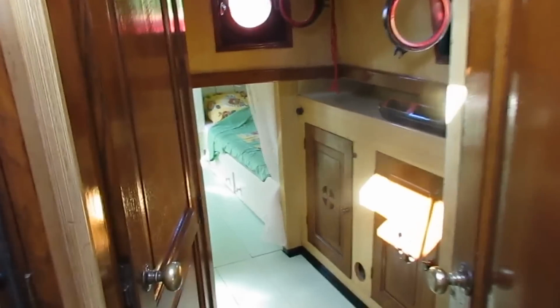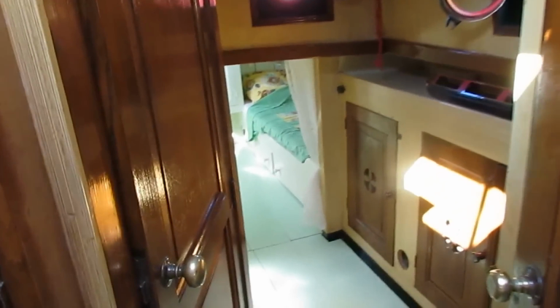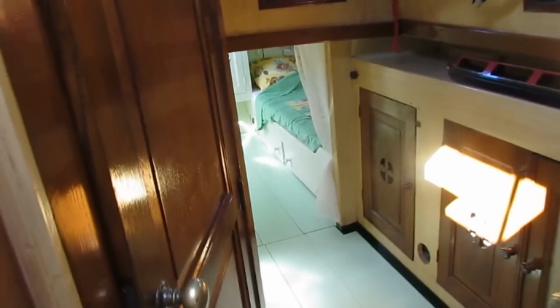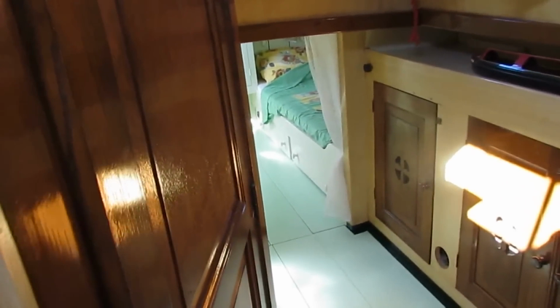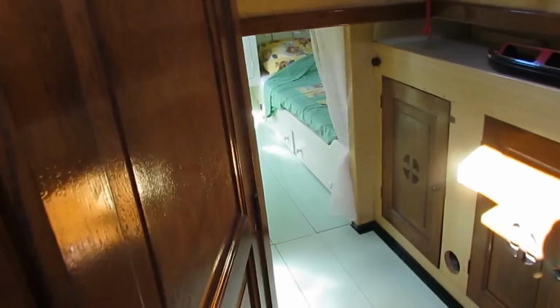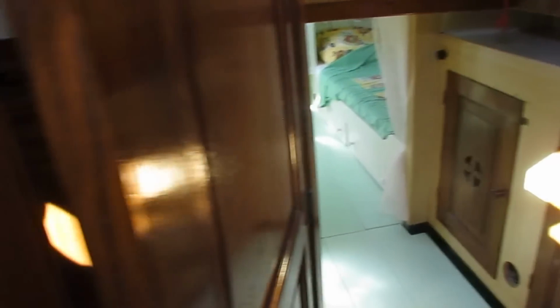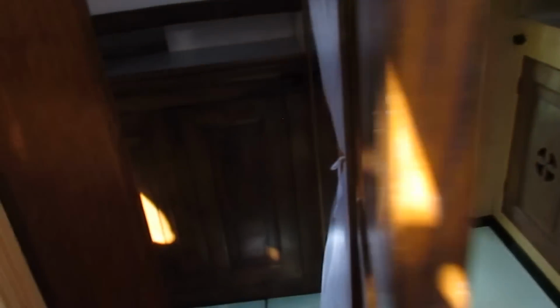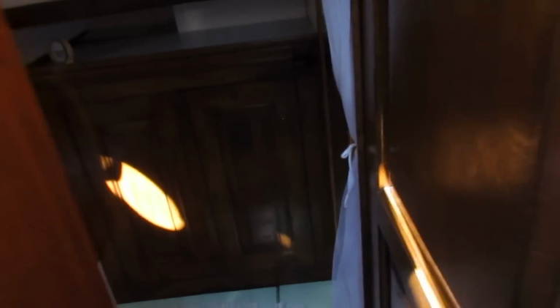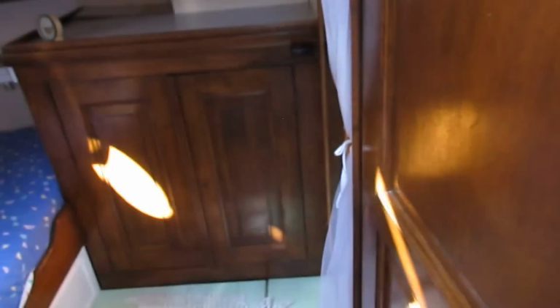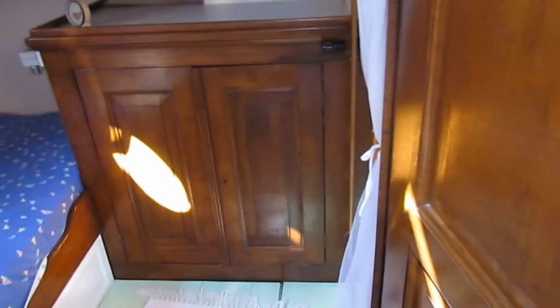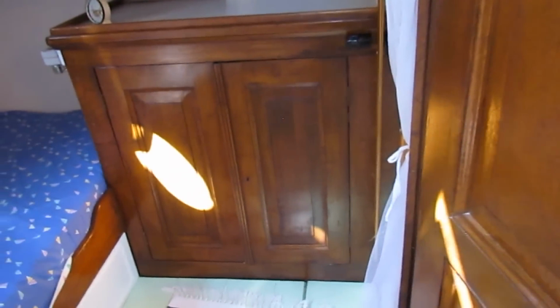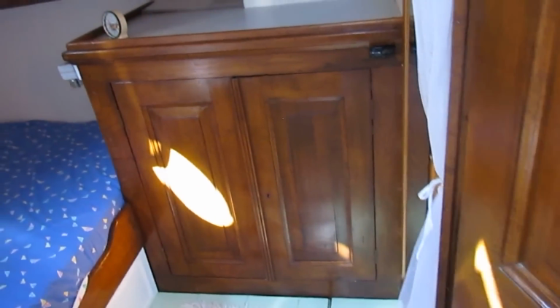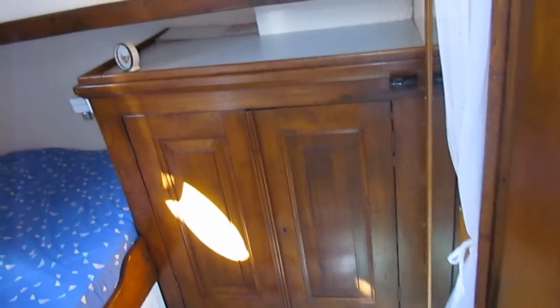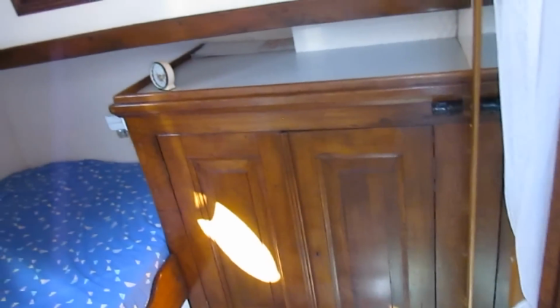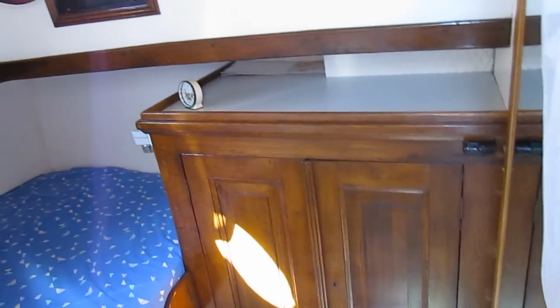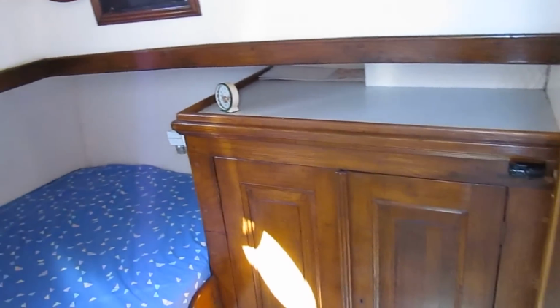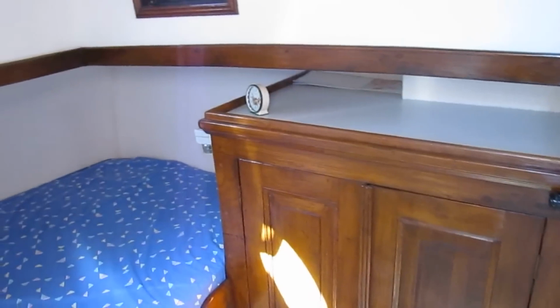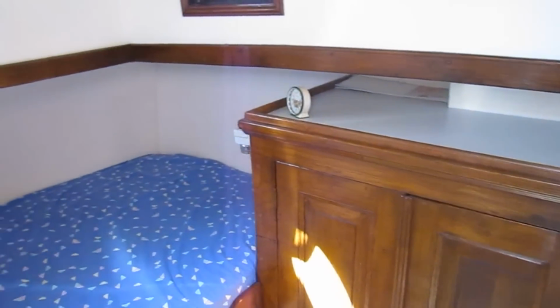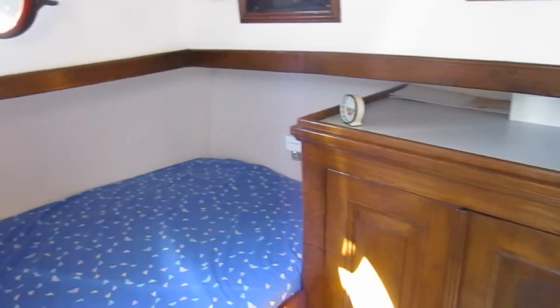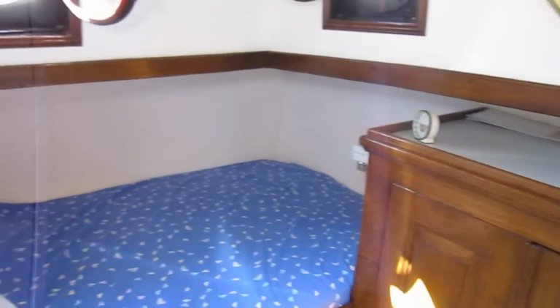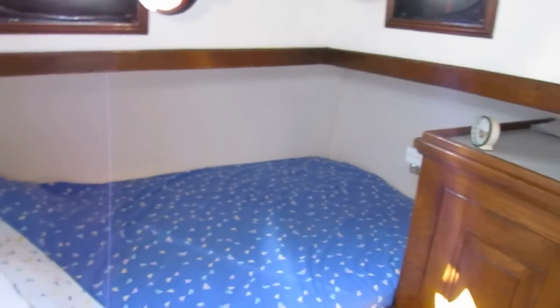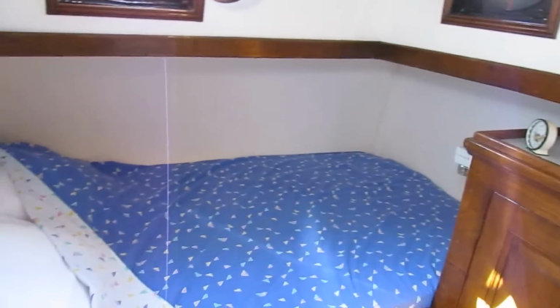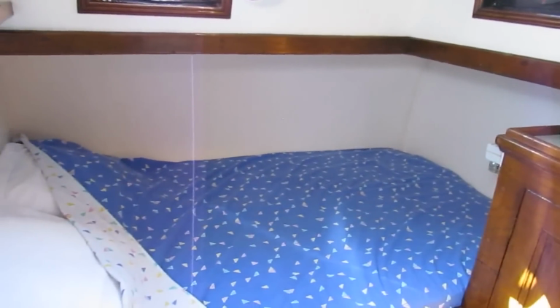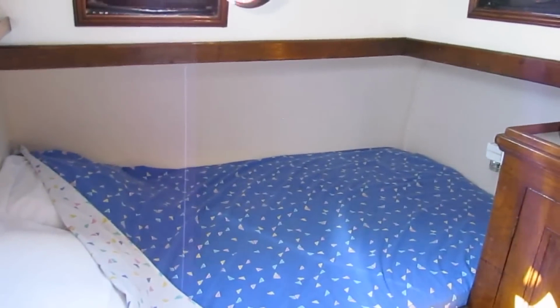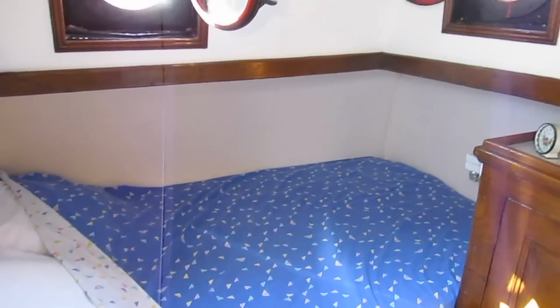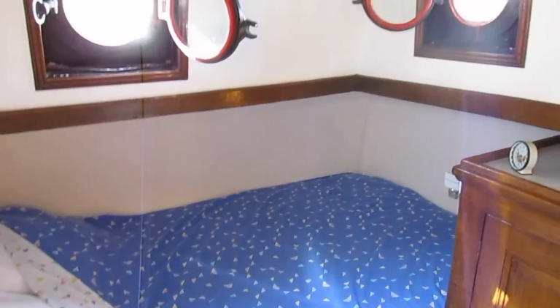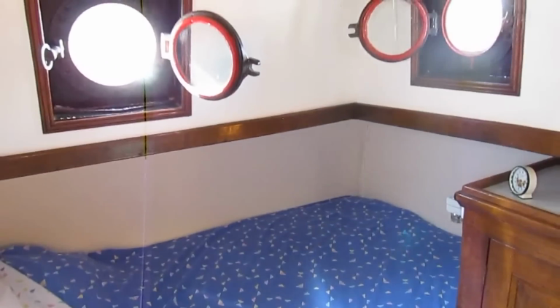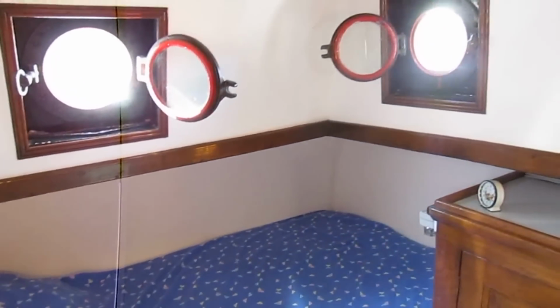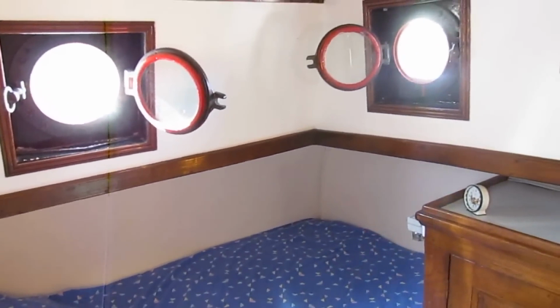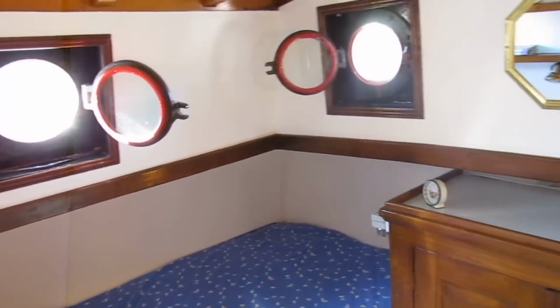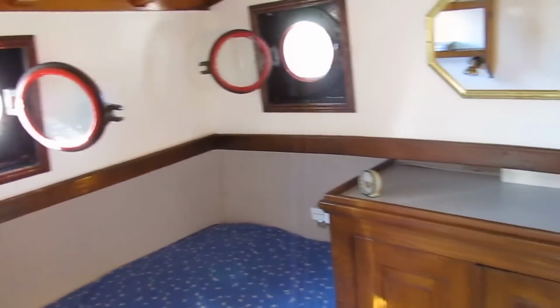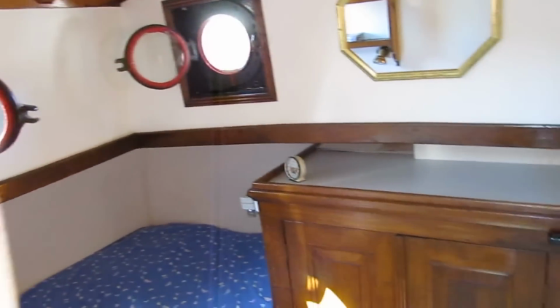Let's just take a look to port — we're in the owner's cabin. Double bed. Opening portholes.